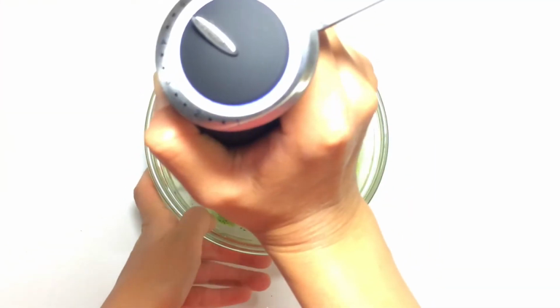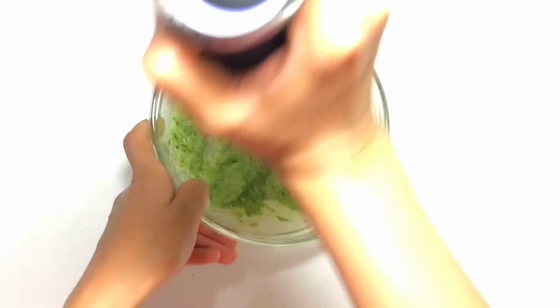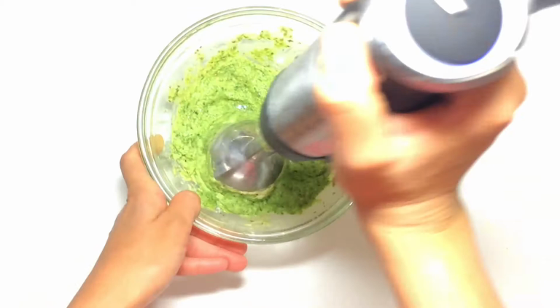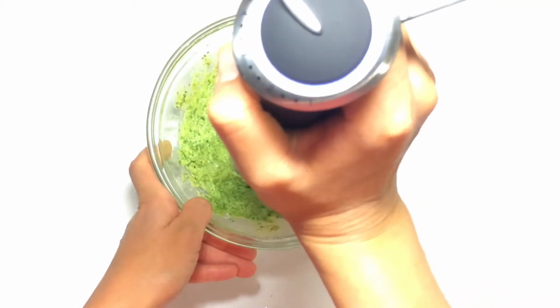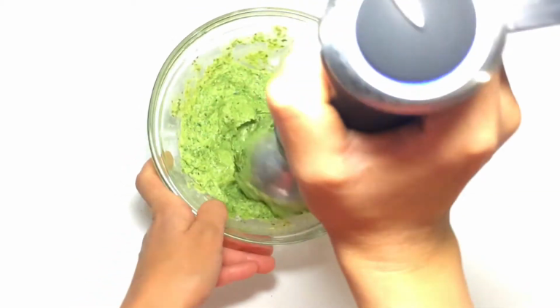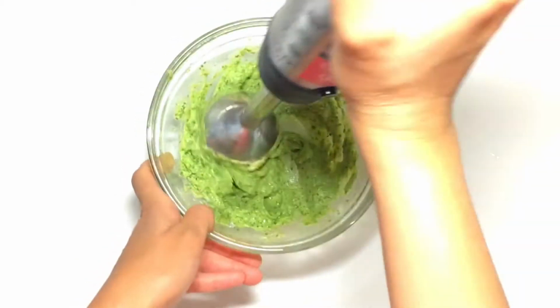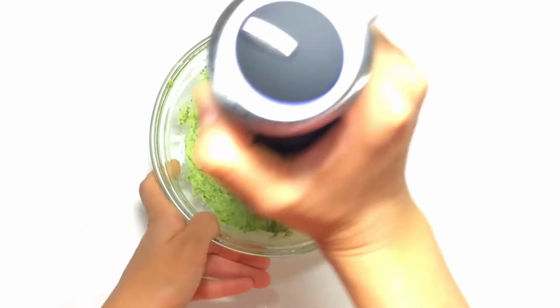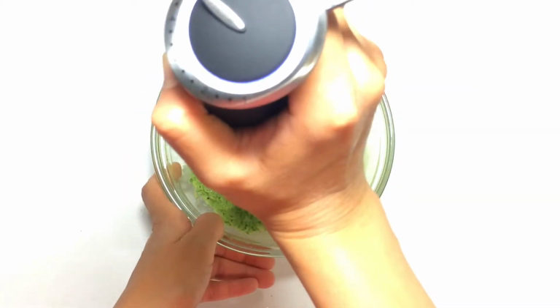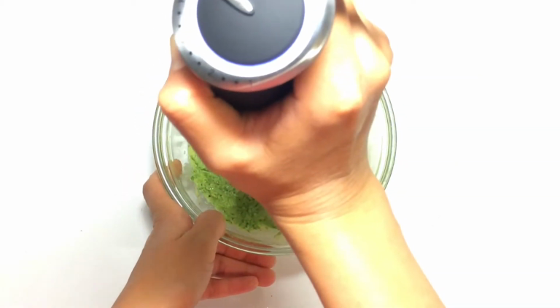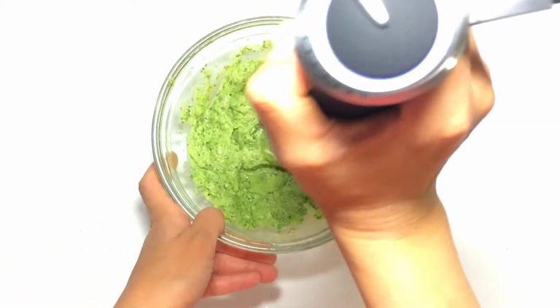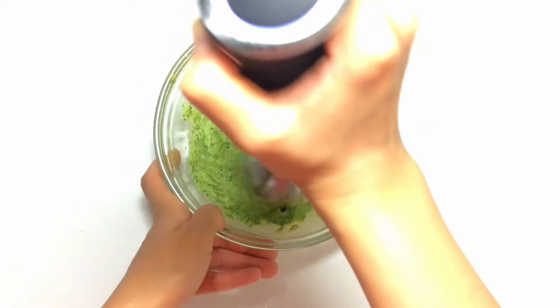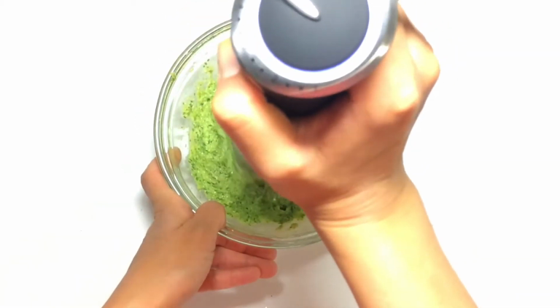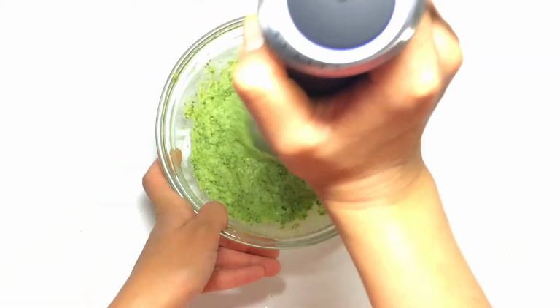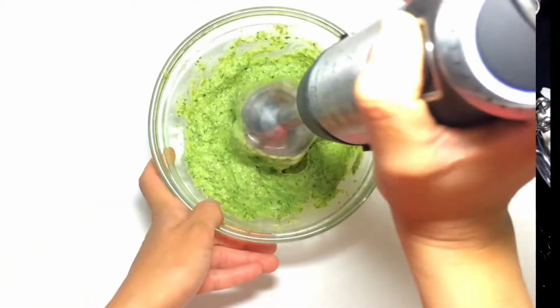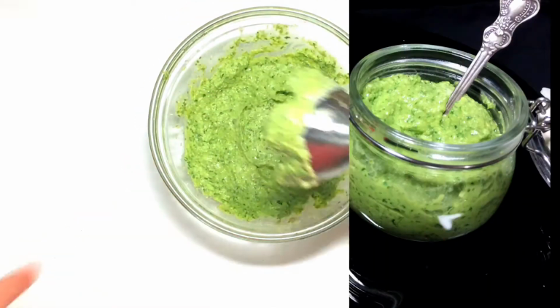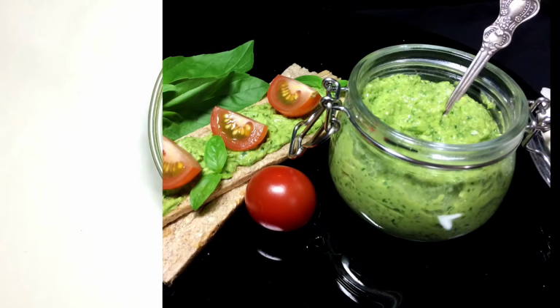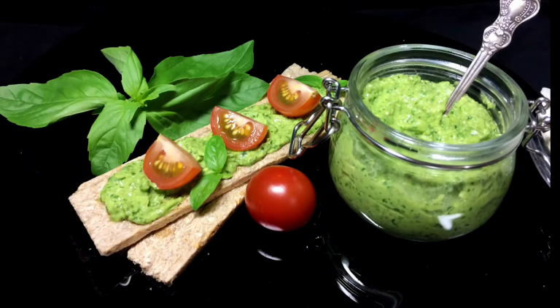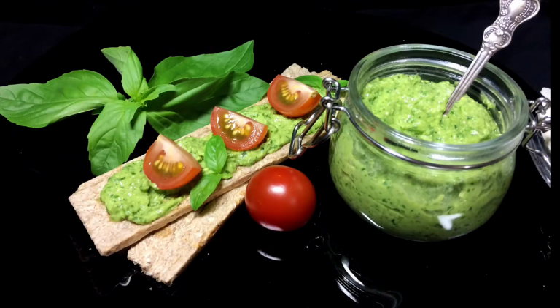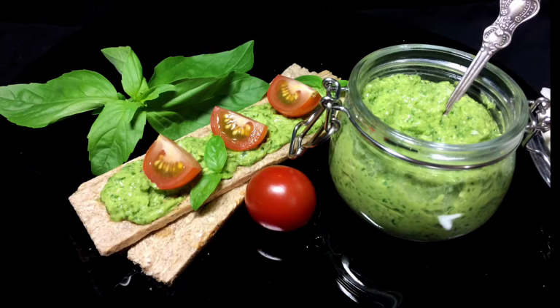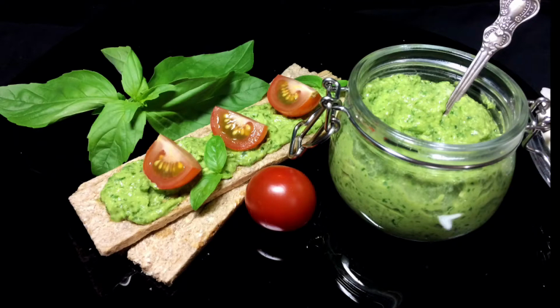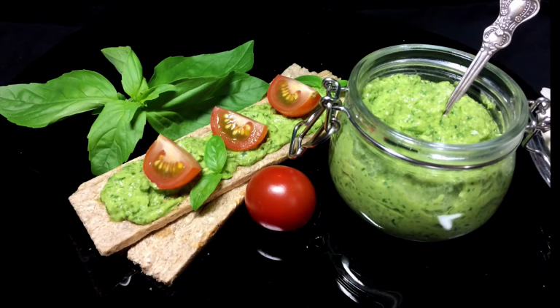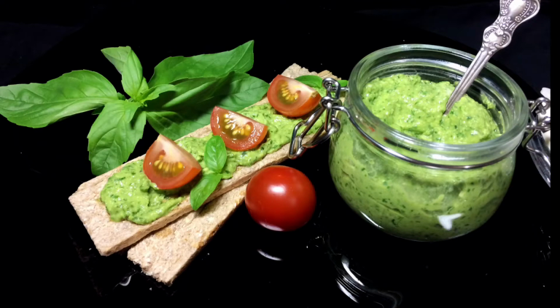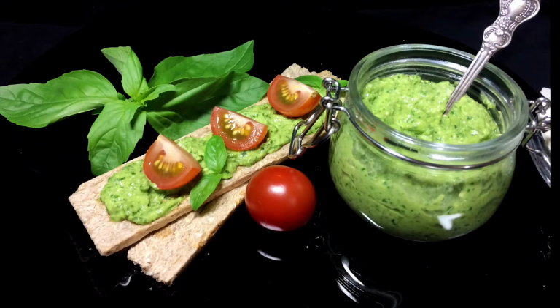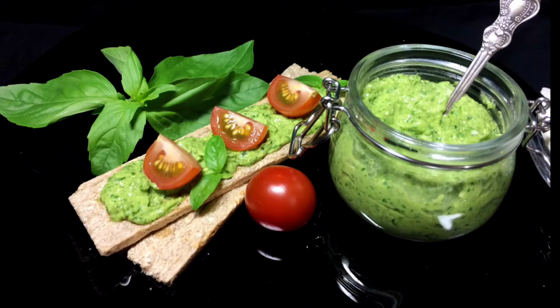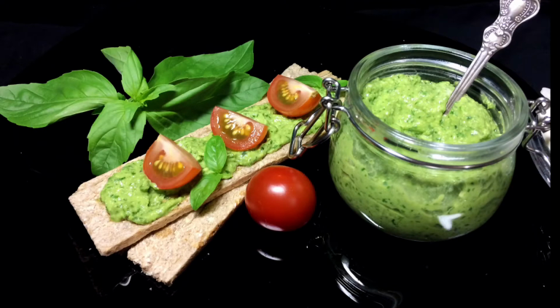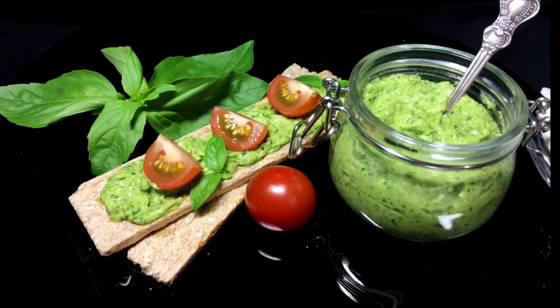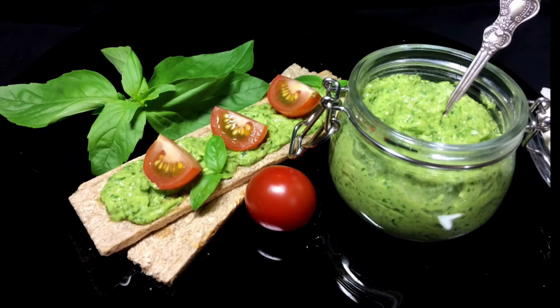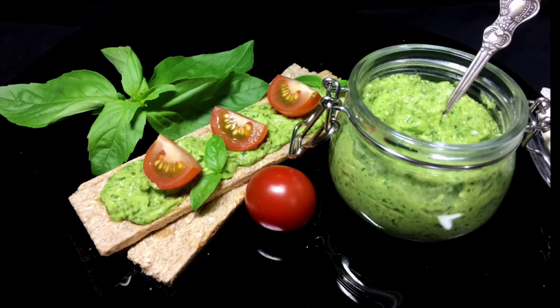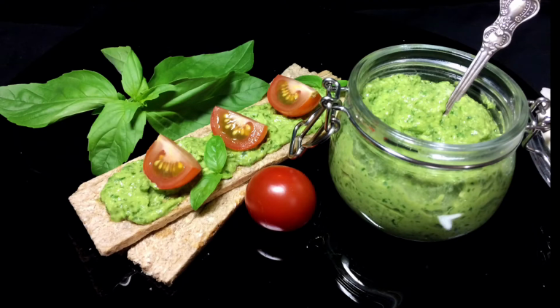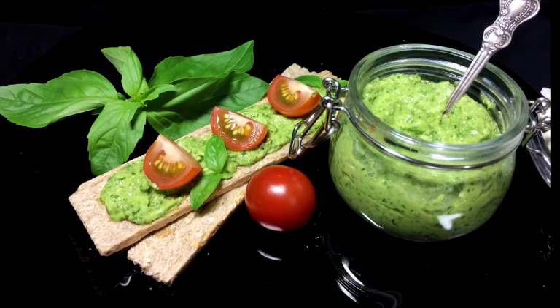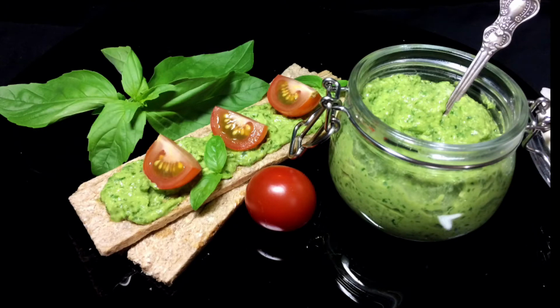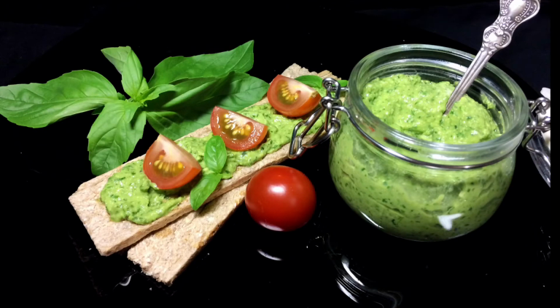The sauce is ready! Perfectly suitable for any salads, snacks, side dishes, bread, and vegetable chips. Bon Appetit!